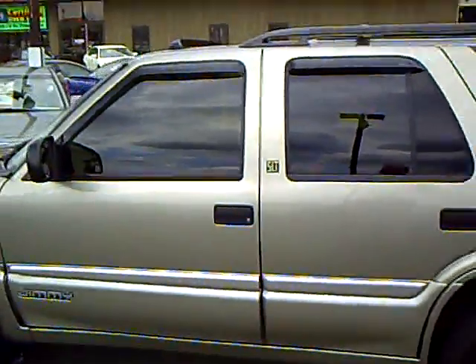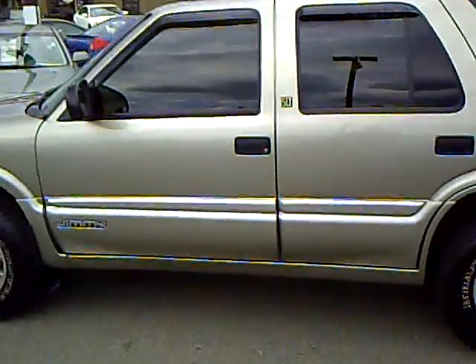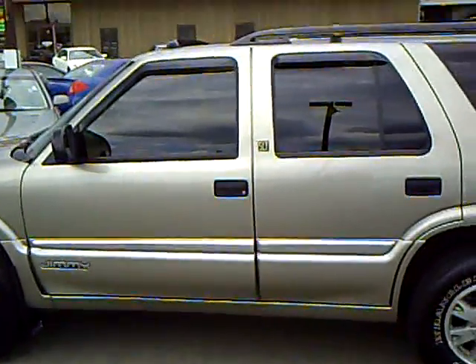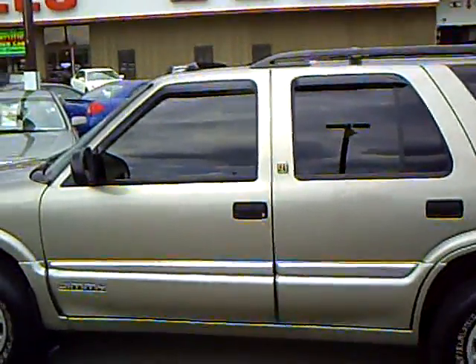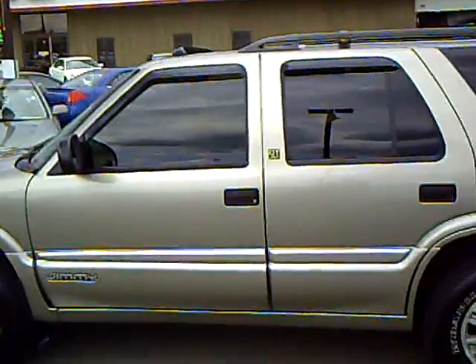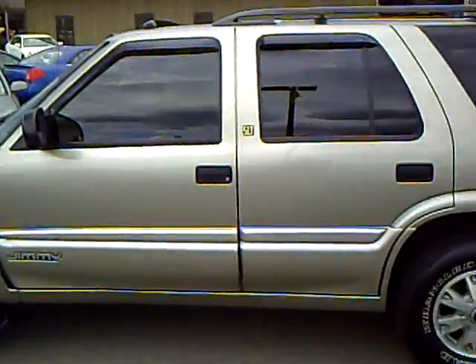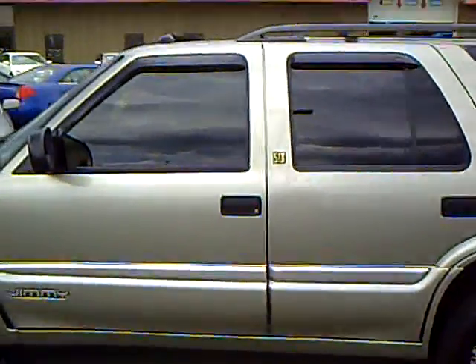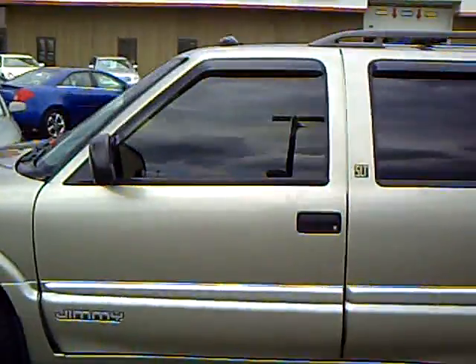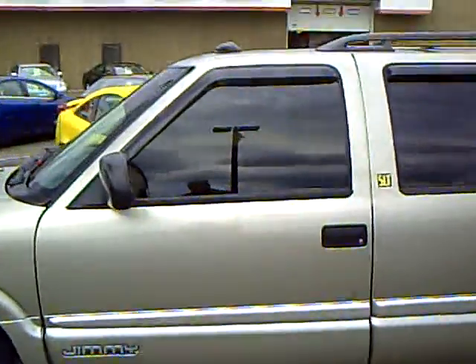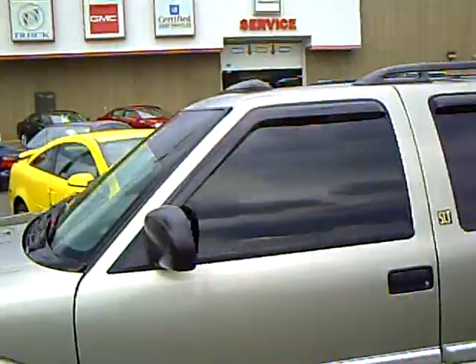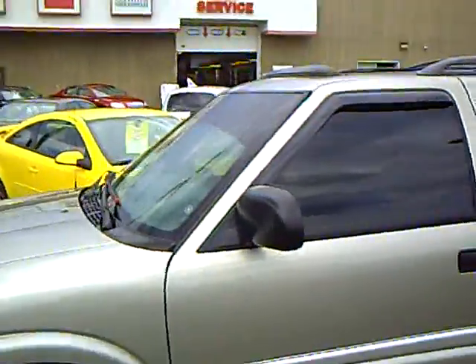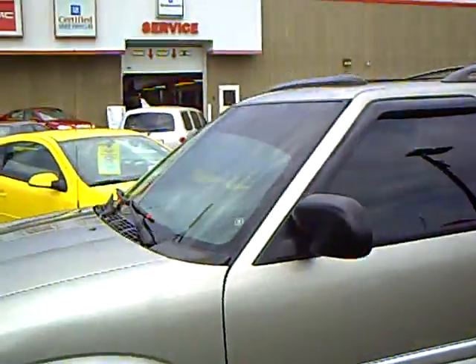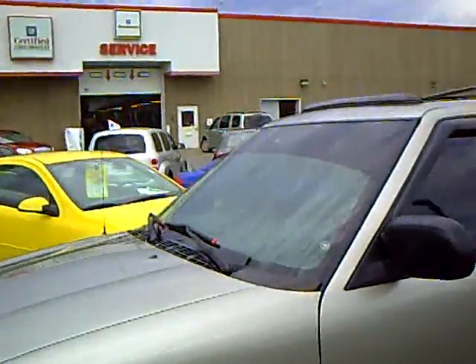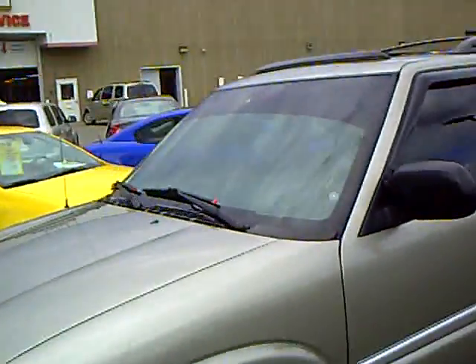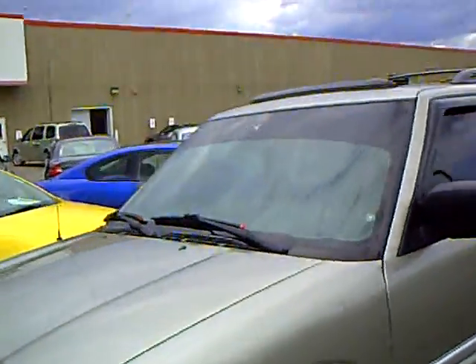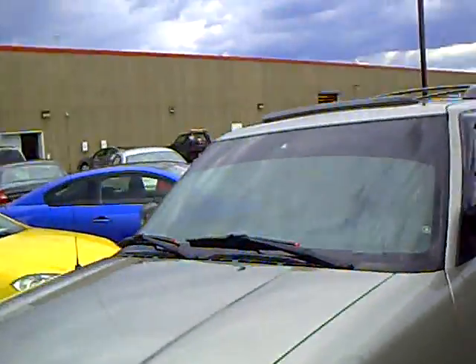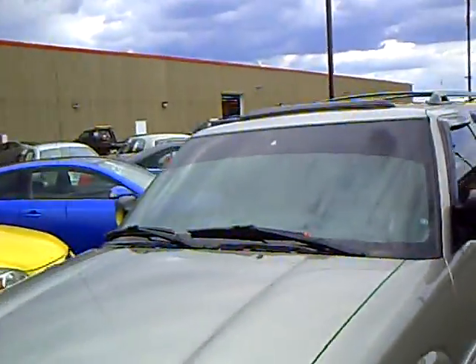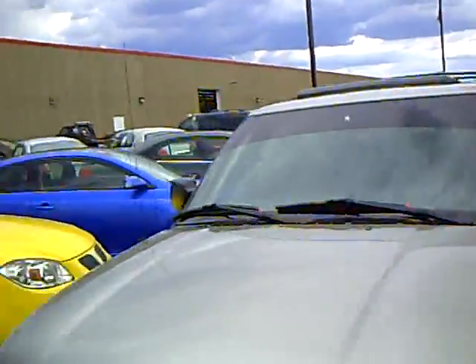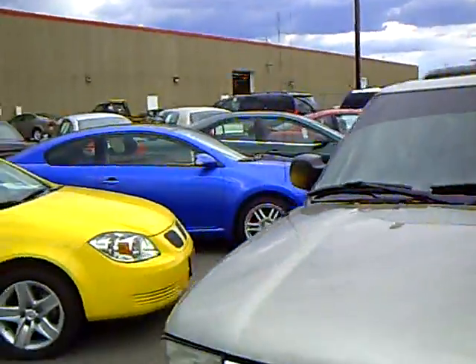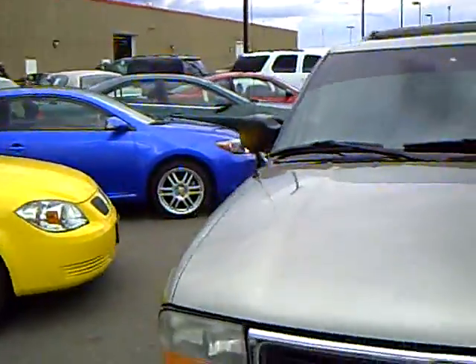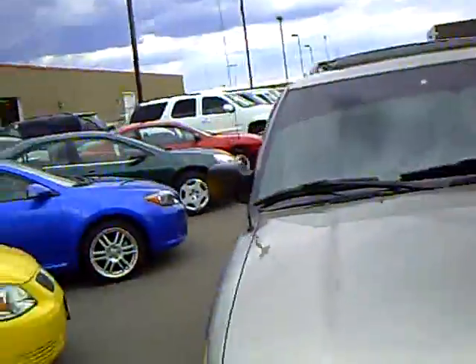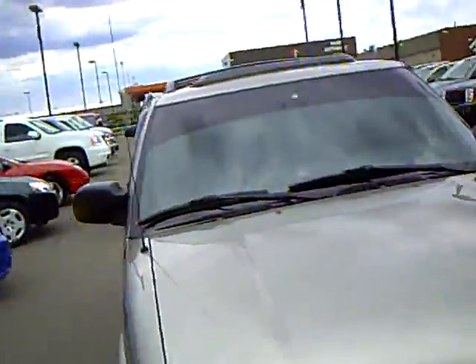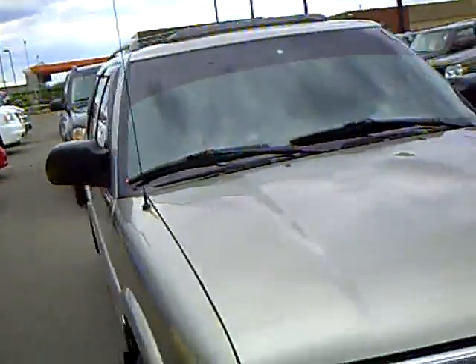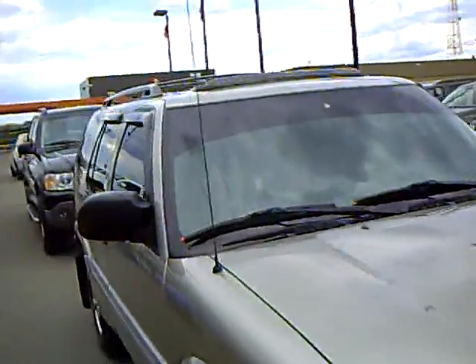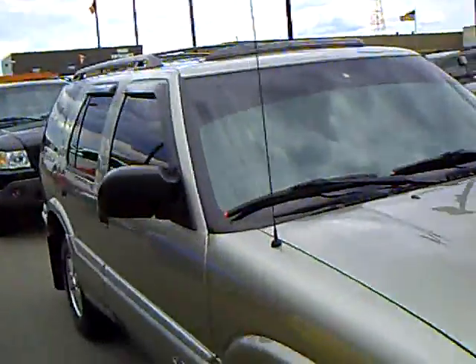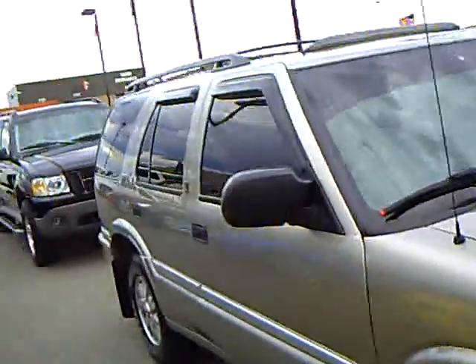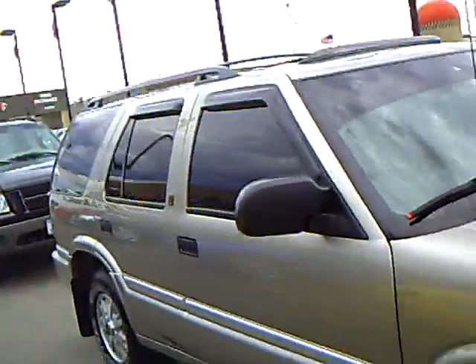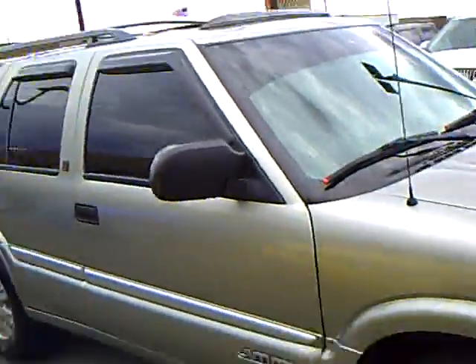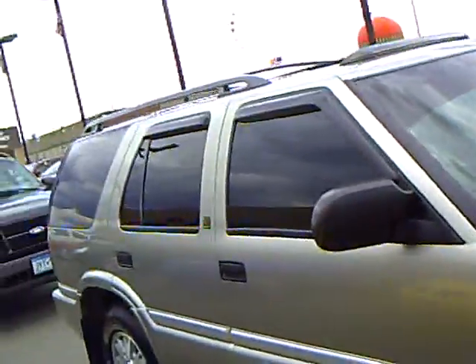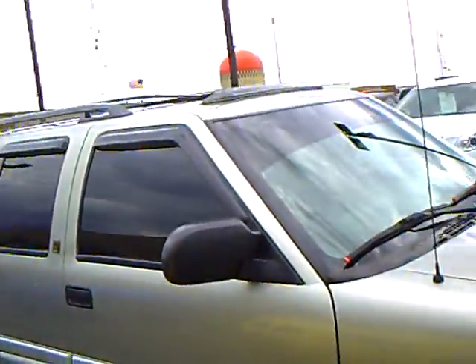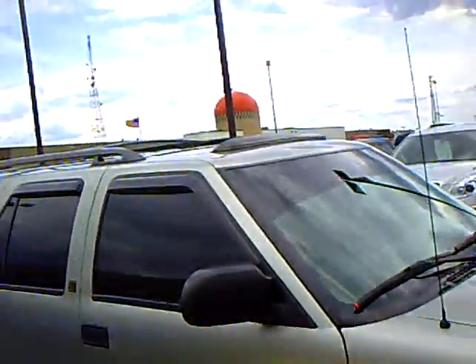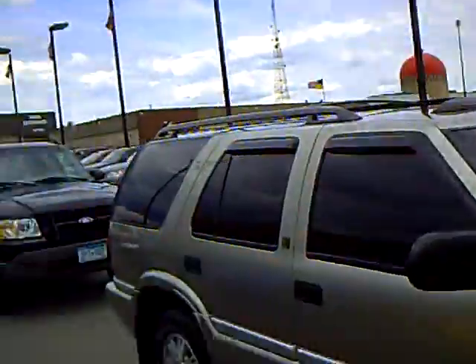This one here is a 1999 GMC Jimmy SLT. Stock number is 2G0900778. Real nice rig — took this one in on trade. Nice folks here; I've sold them quite a few vehicles actually.